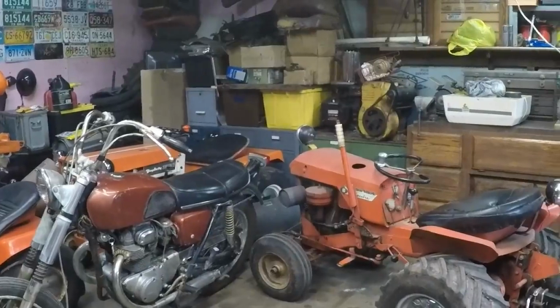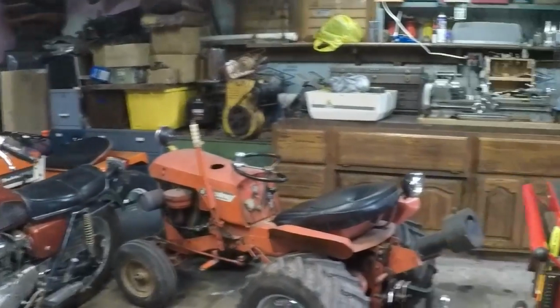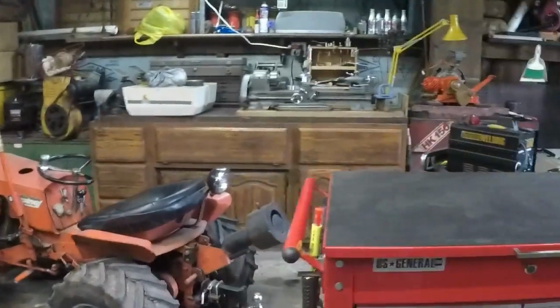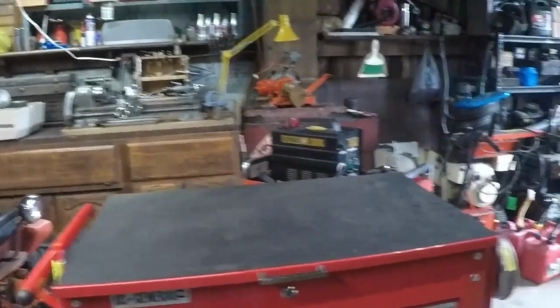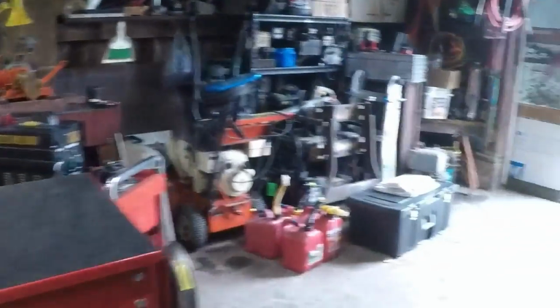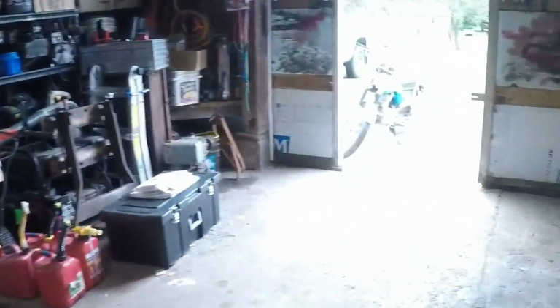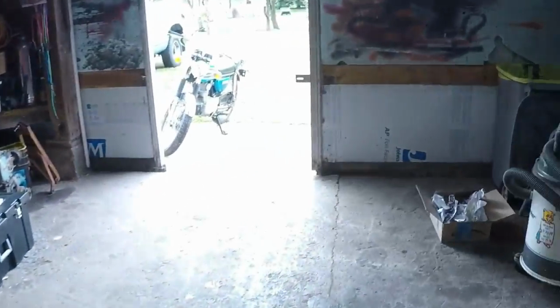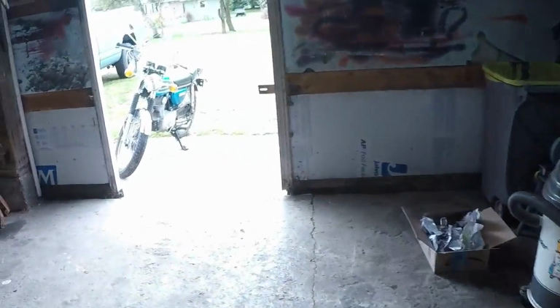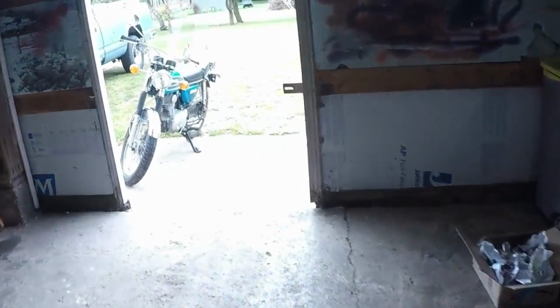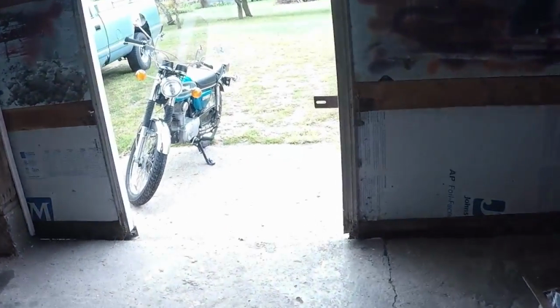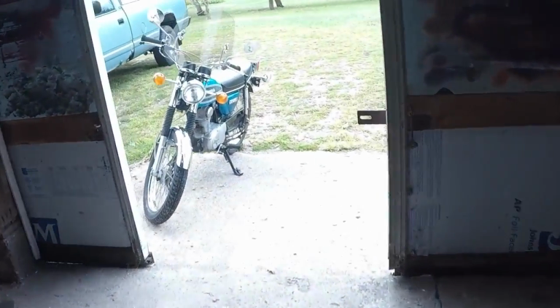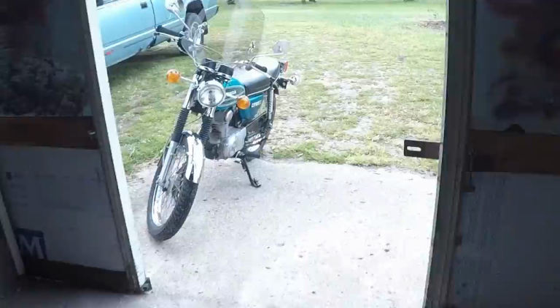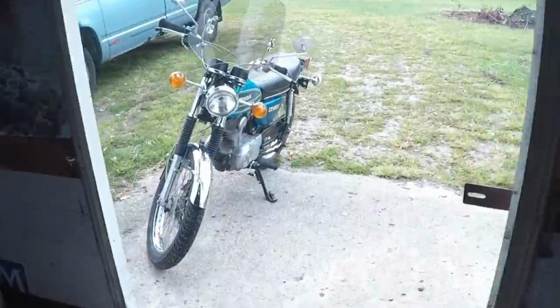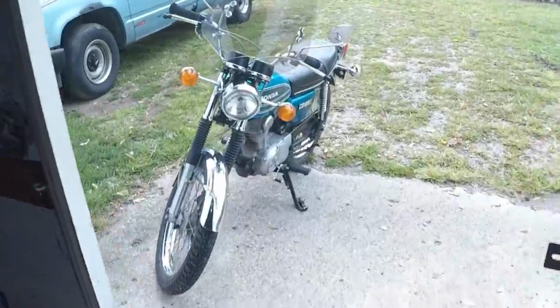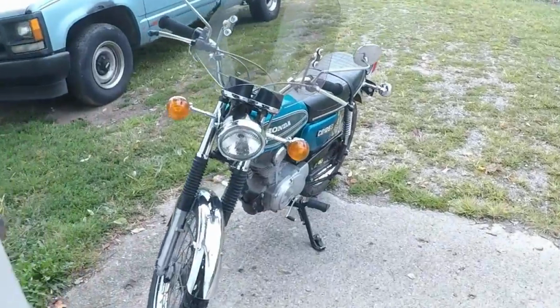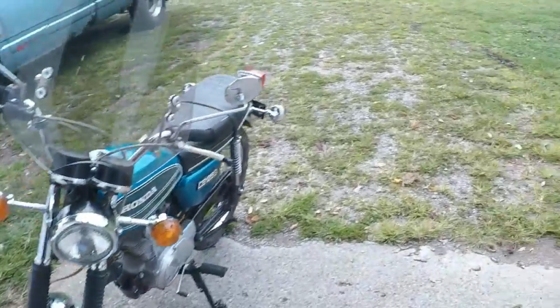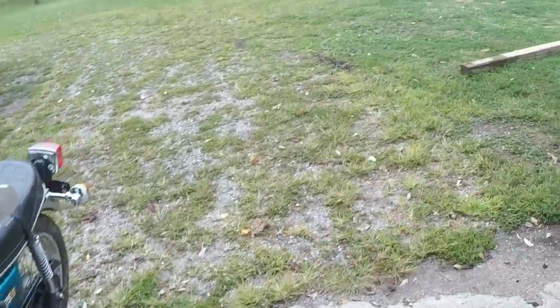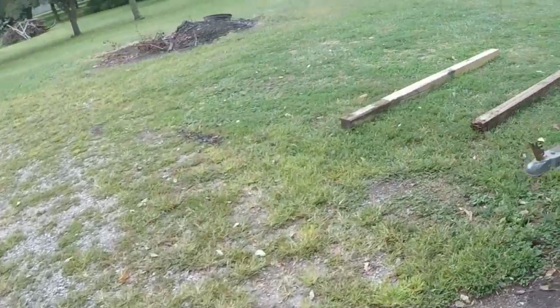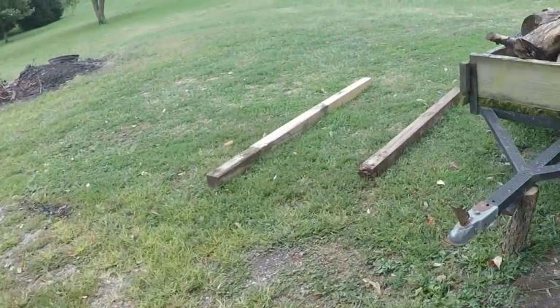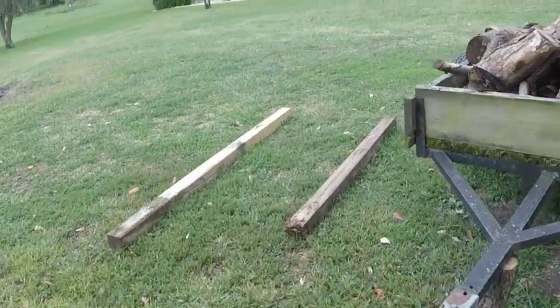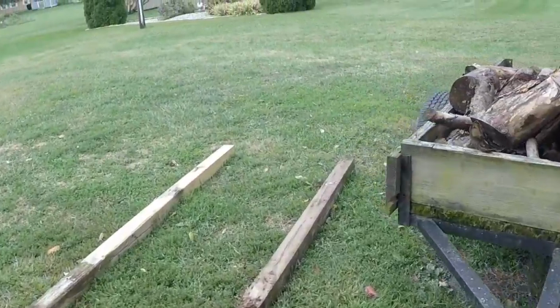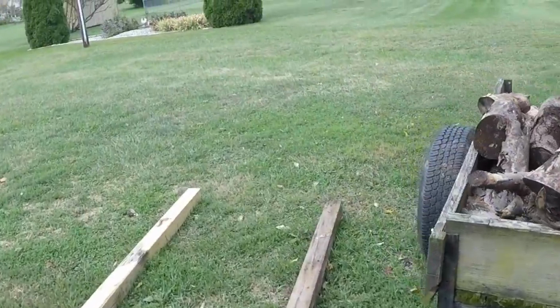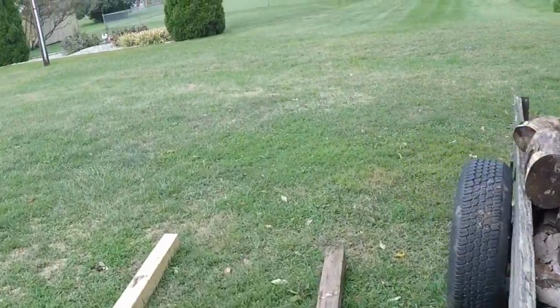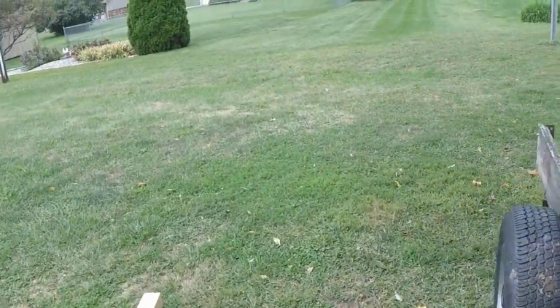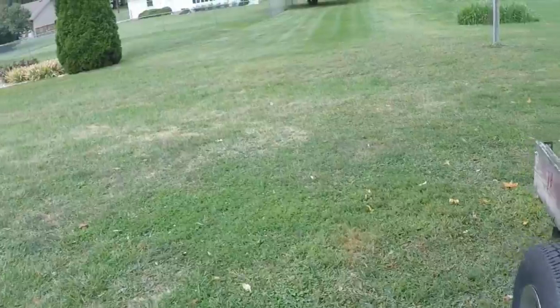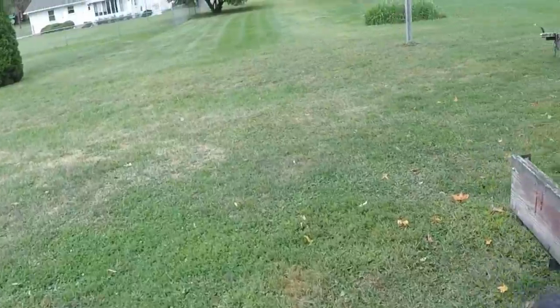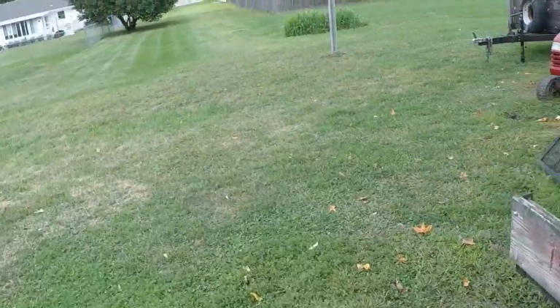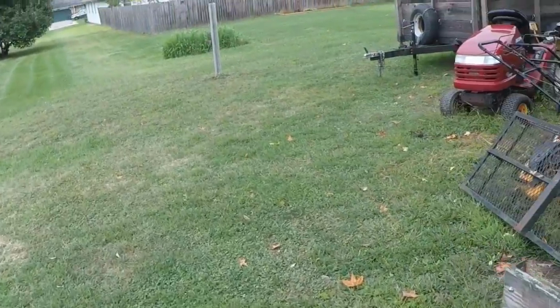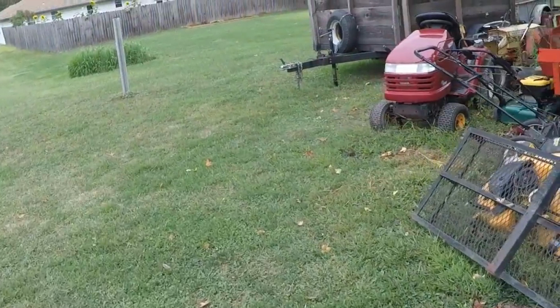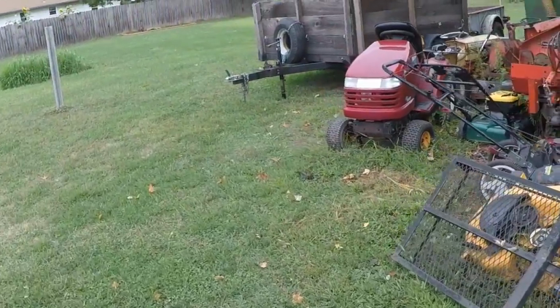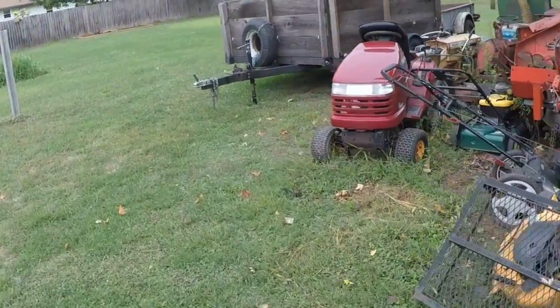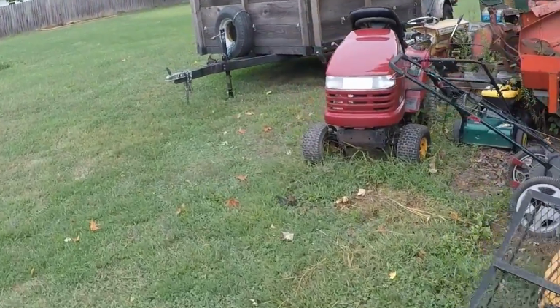I had a question about the Montgomery Ward's Gilson. So we're going to go out and take a look at that and do a quick little walk around of it.